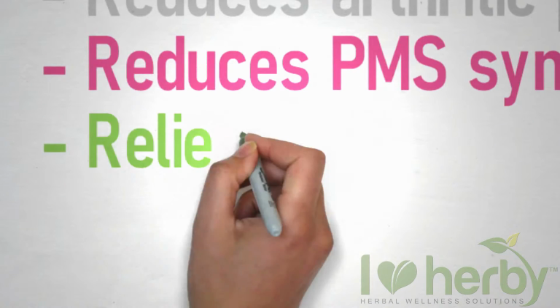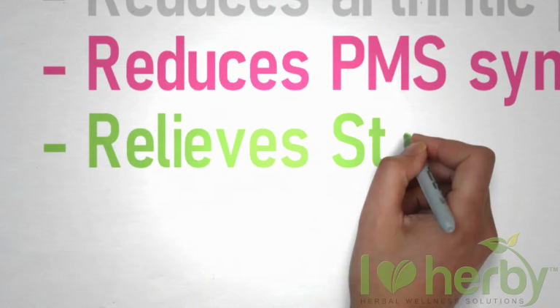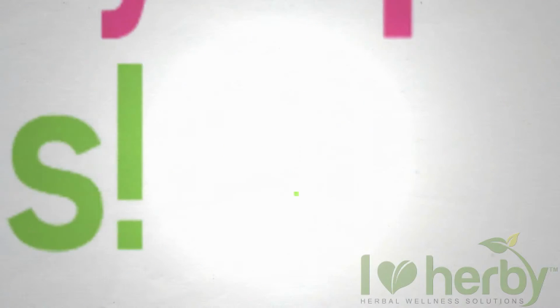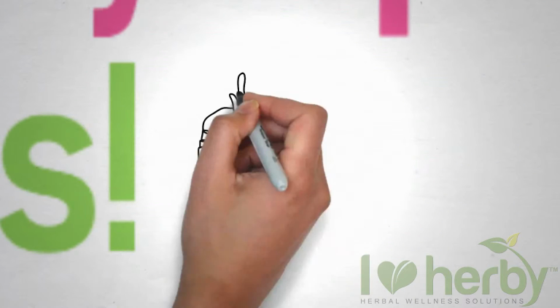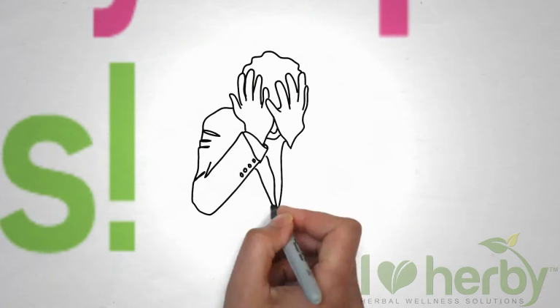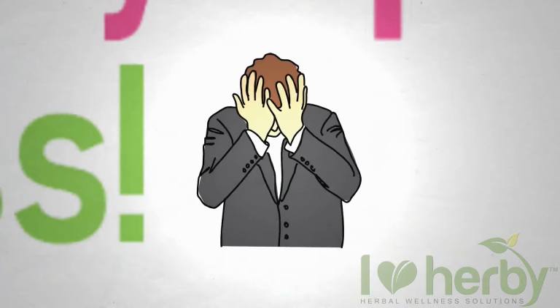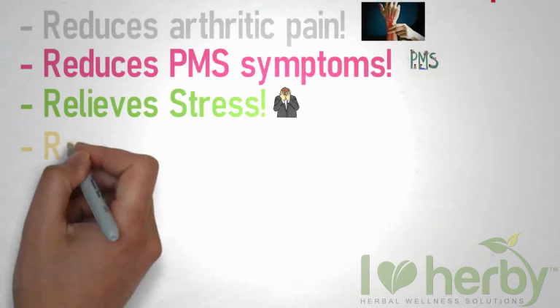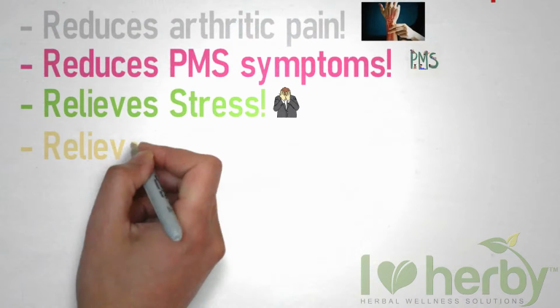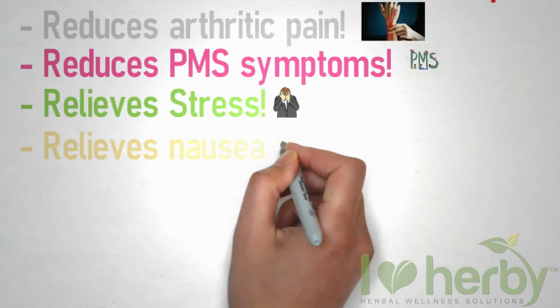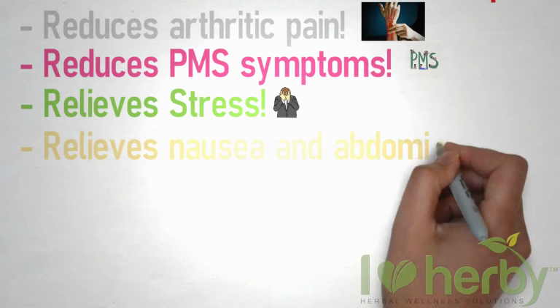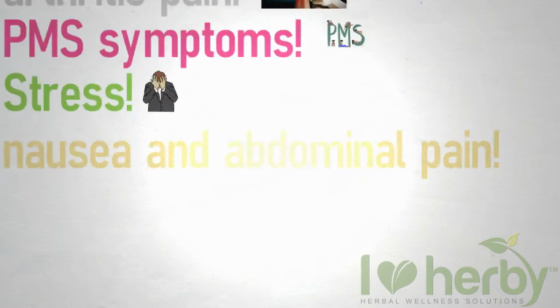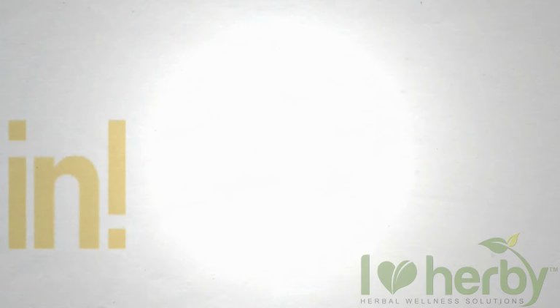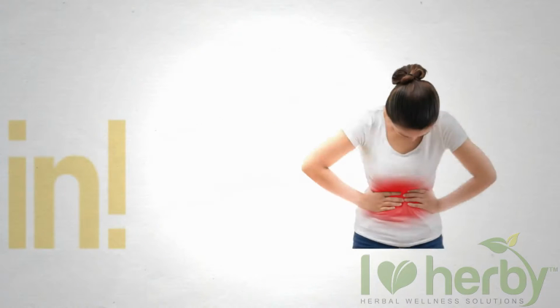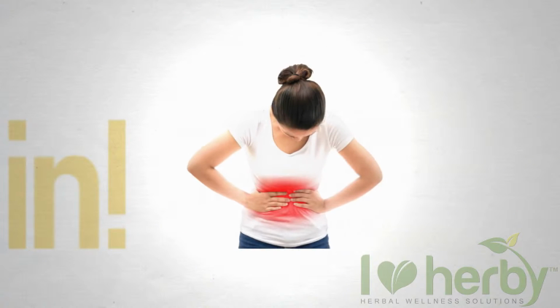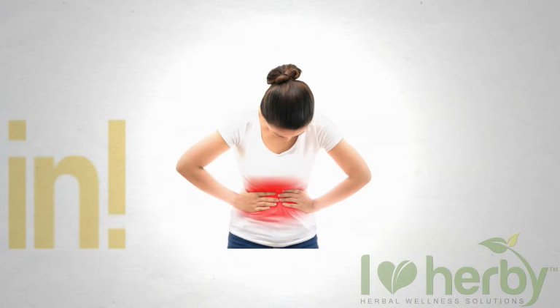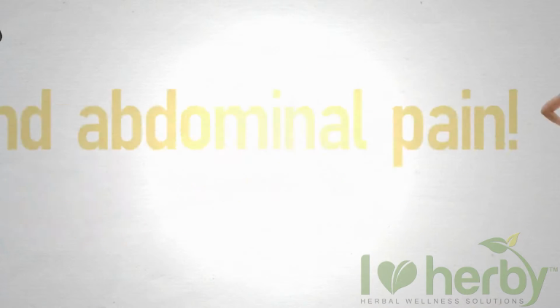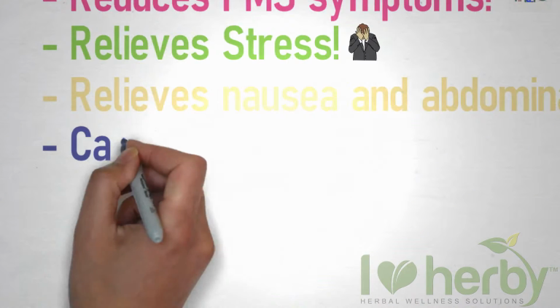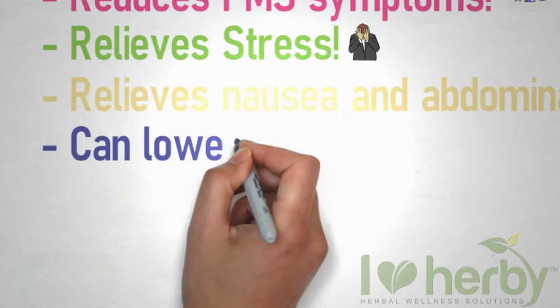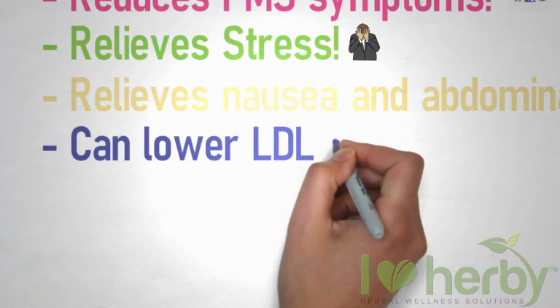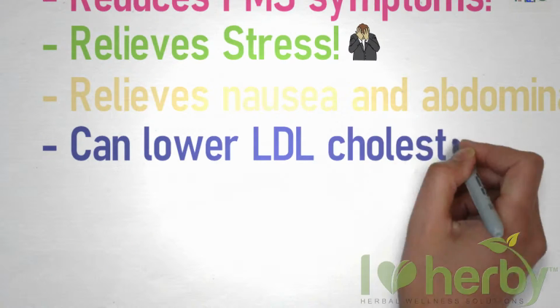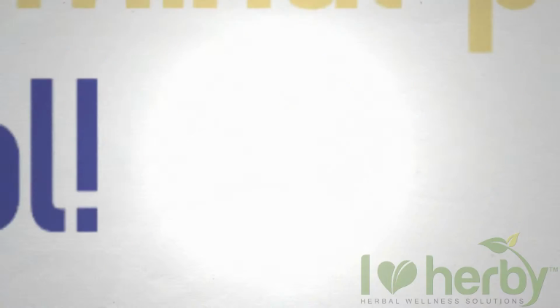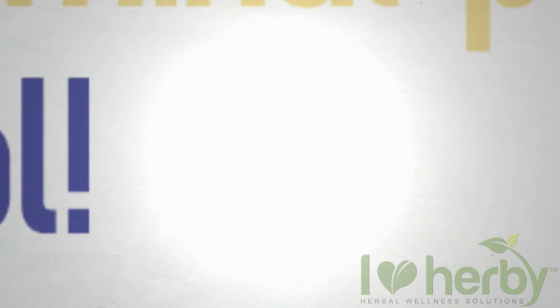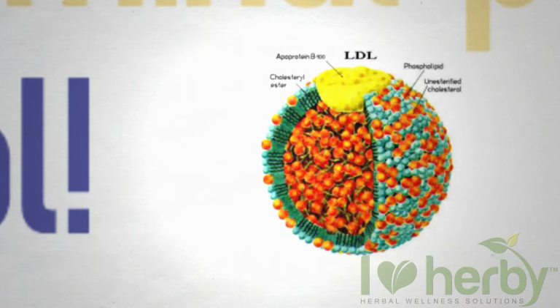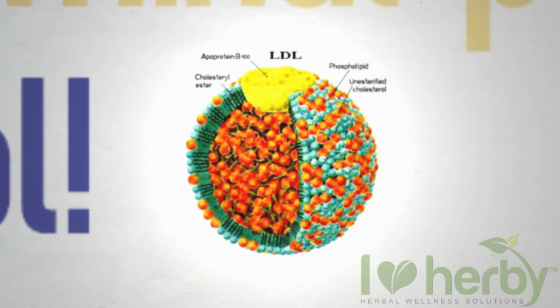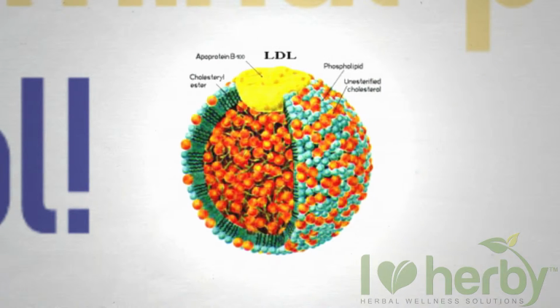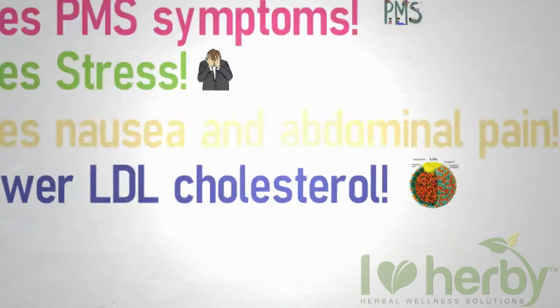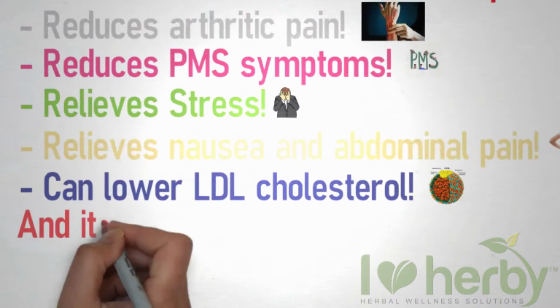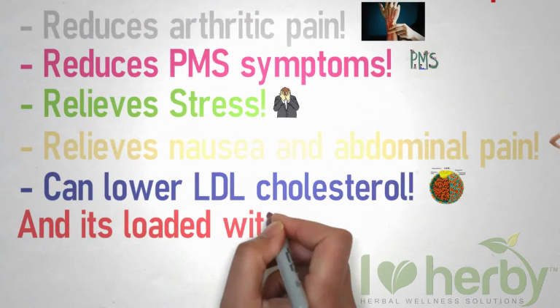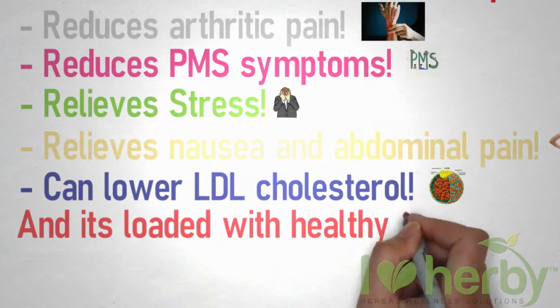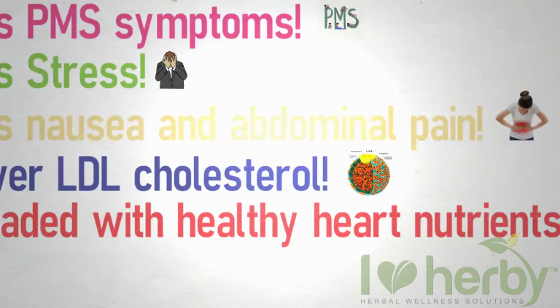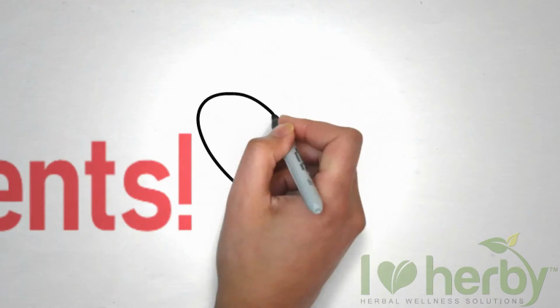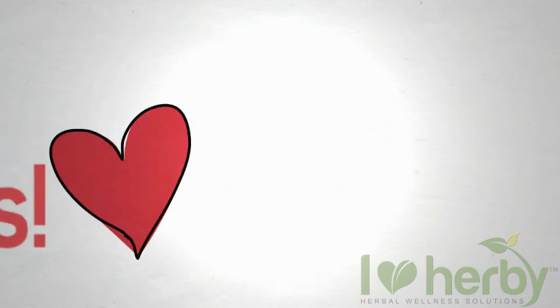Reduces PMS symptoms, relieves stress, relieves nausea and abdominal pain, can lower LDL cholesterol, and it's loaded with healthy heart nutrients.